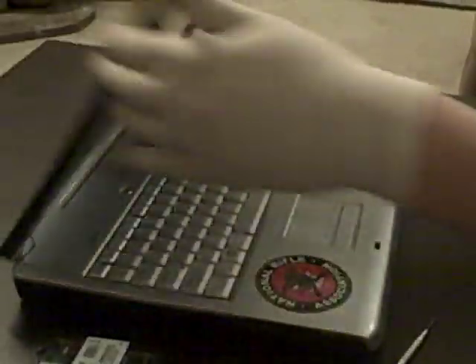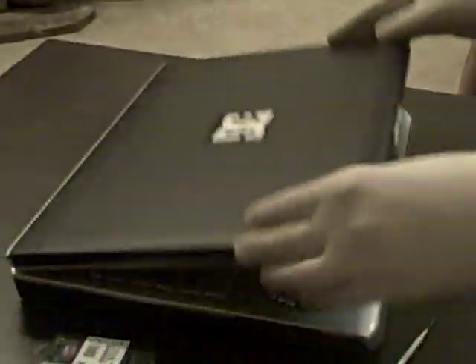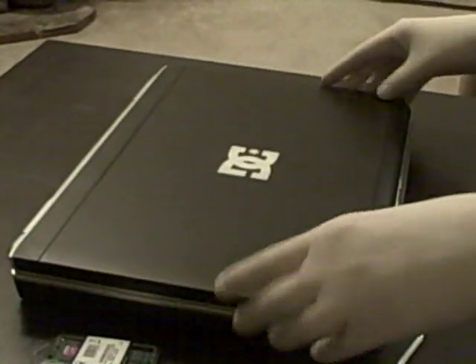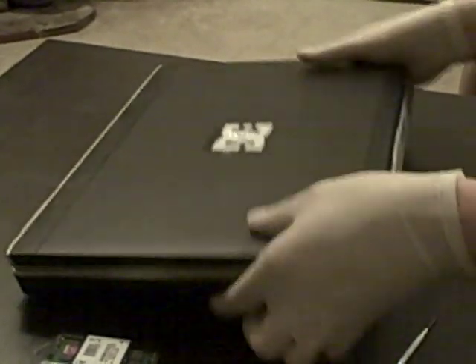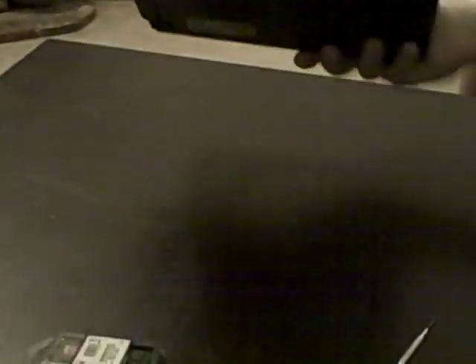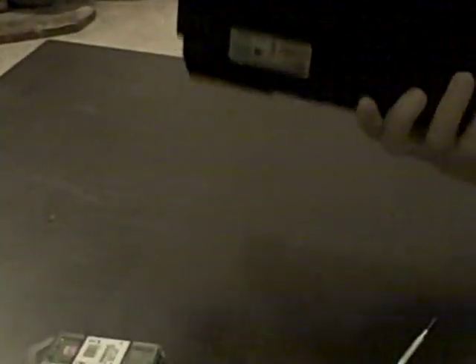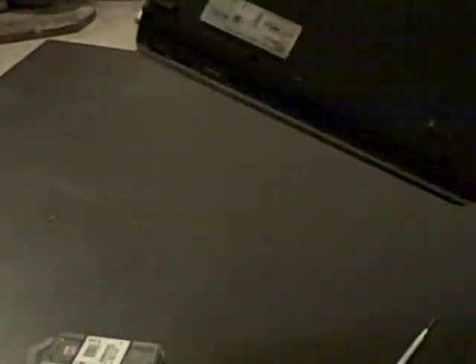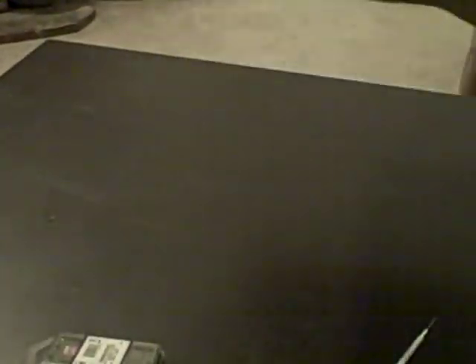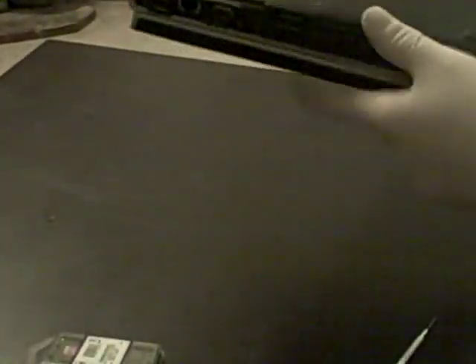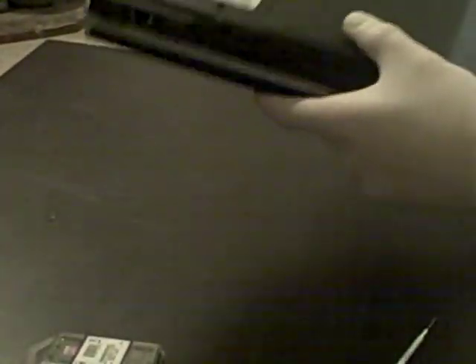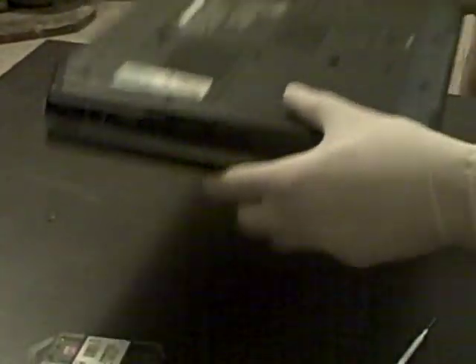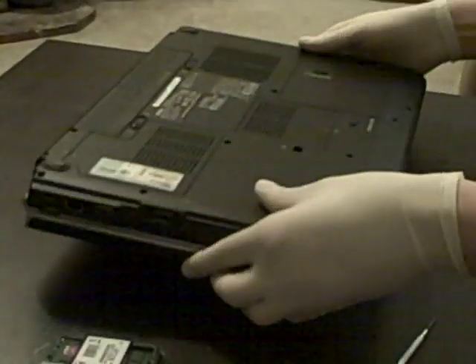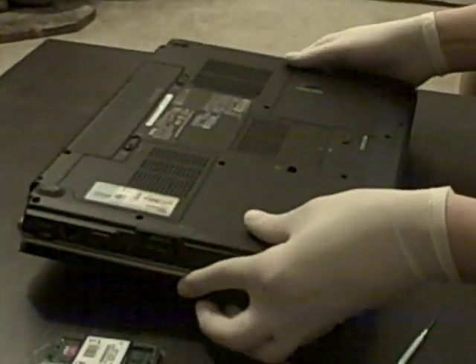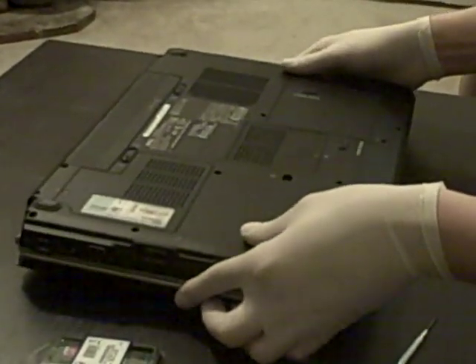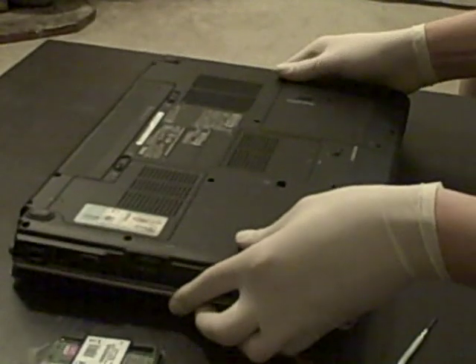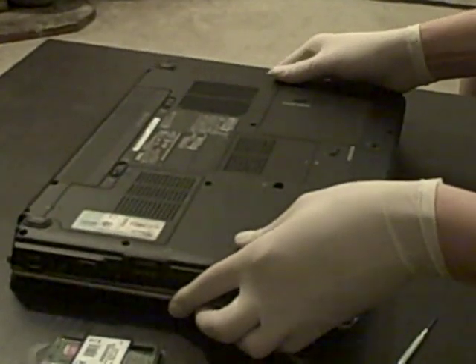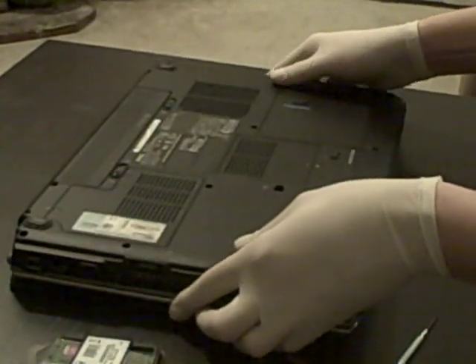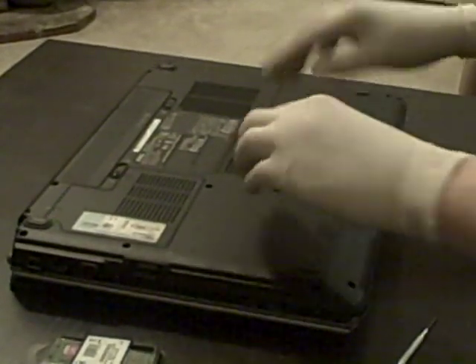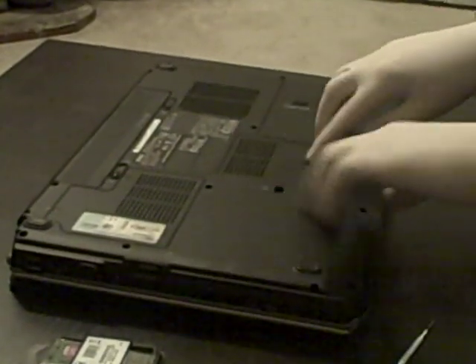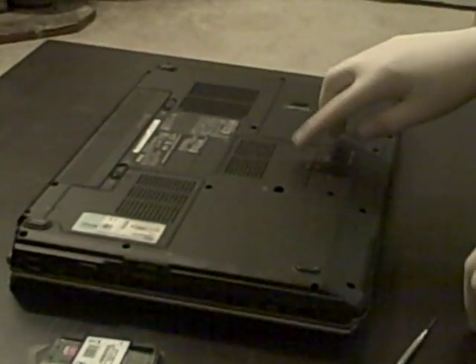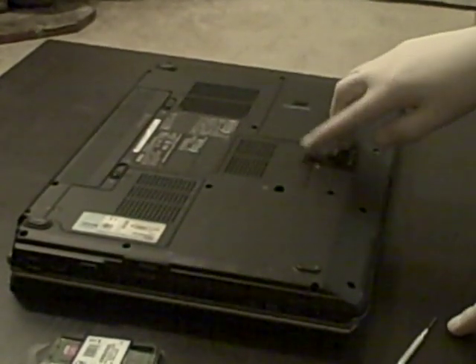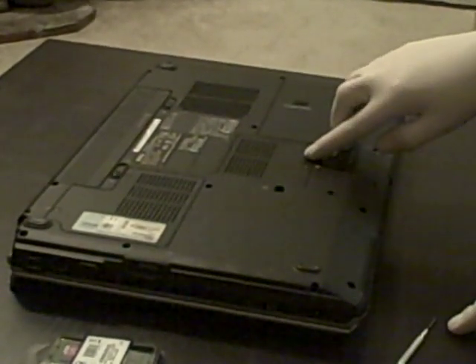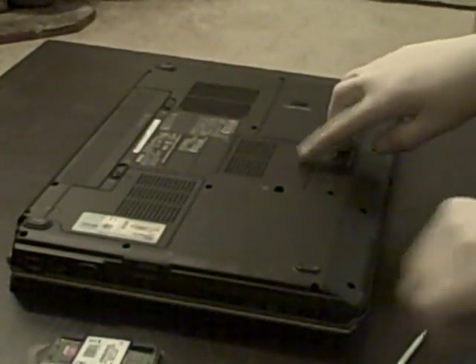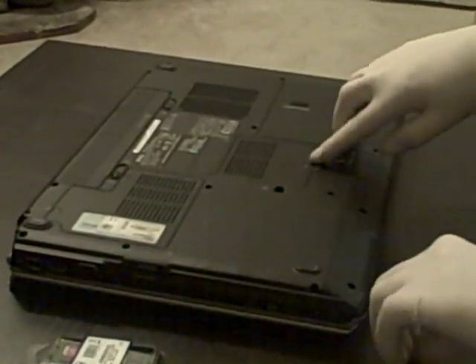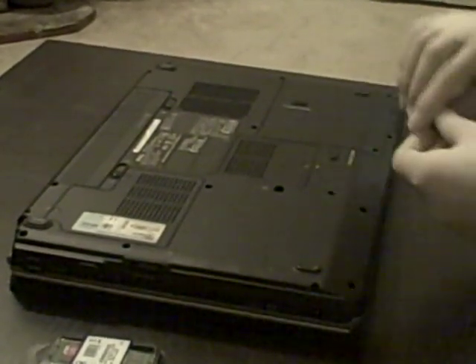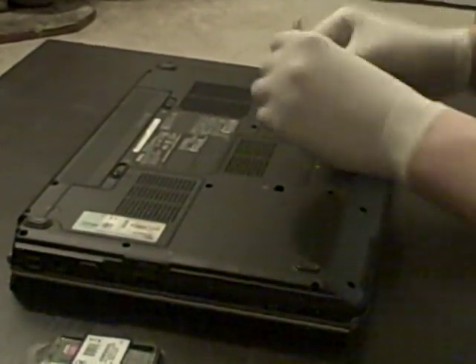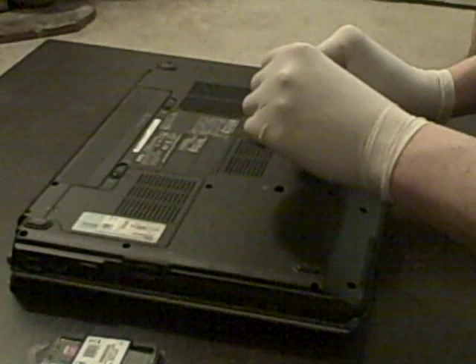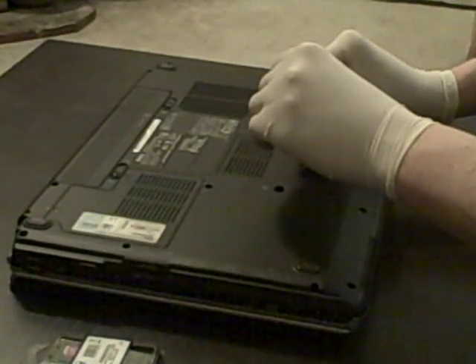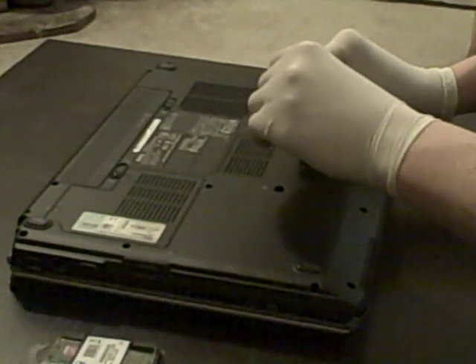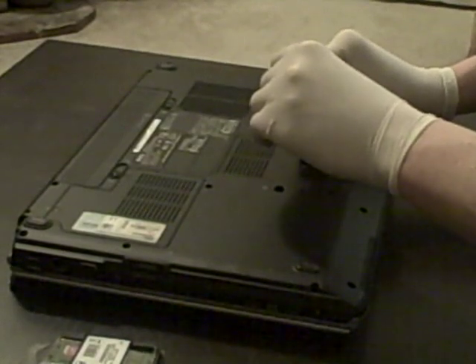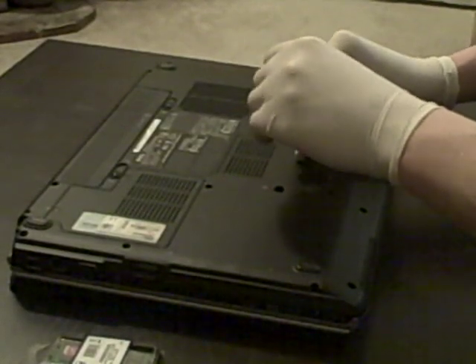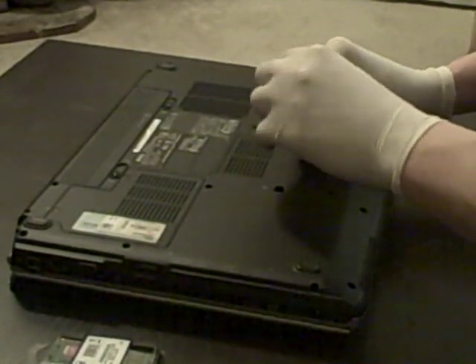Now for memory B, flip your laptop over. Right in the center there is your other screw, so you just need one screw to undo that.